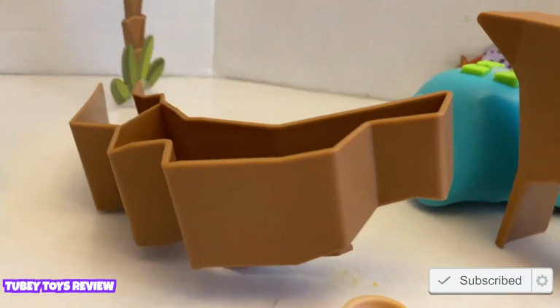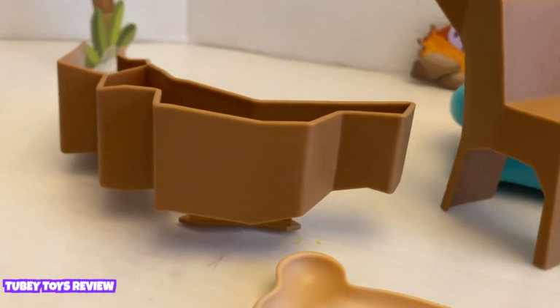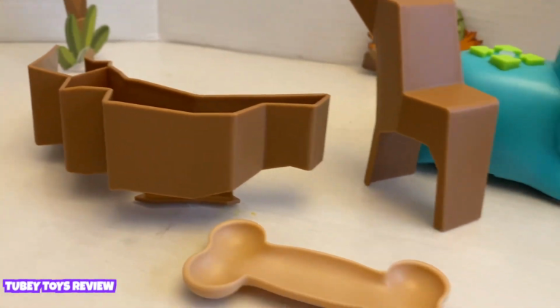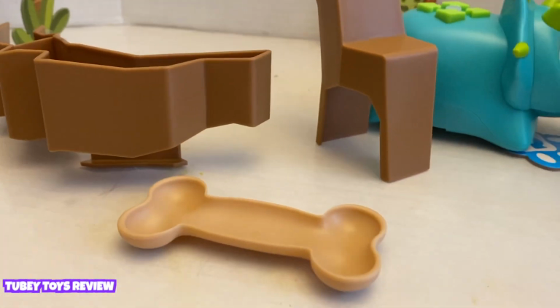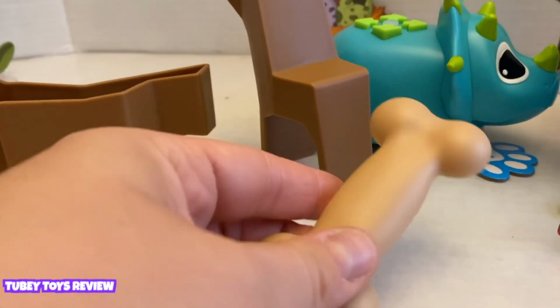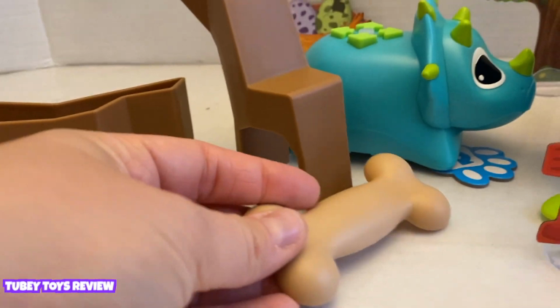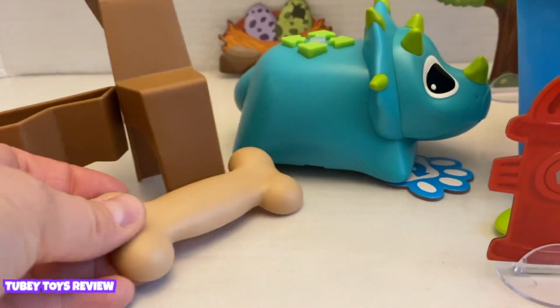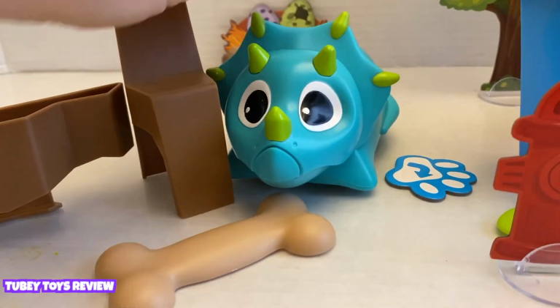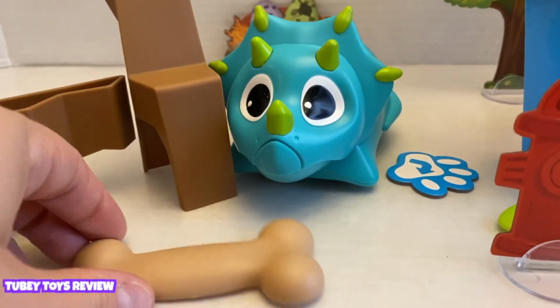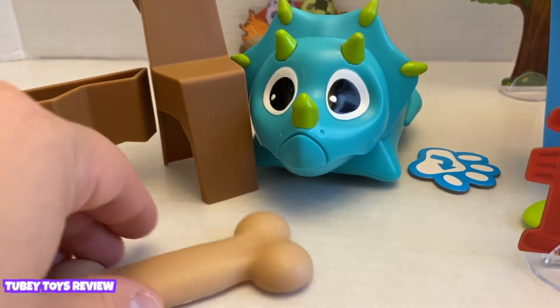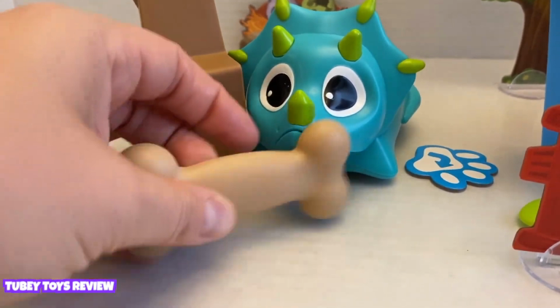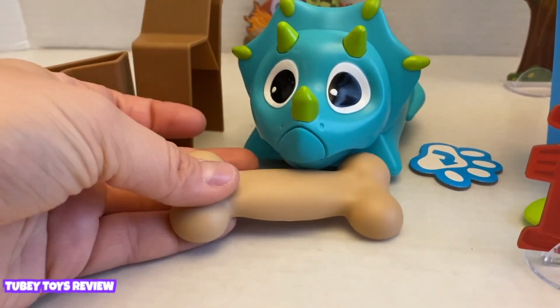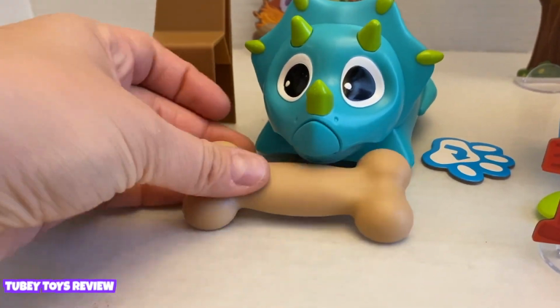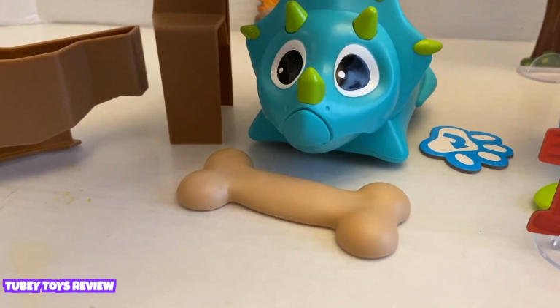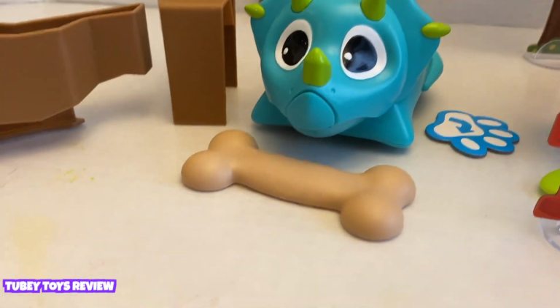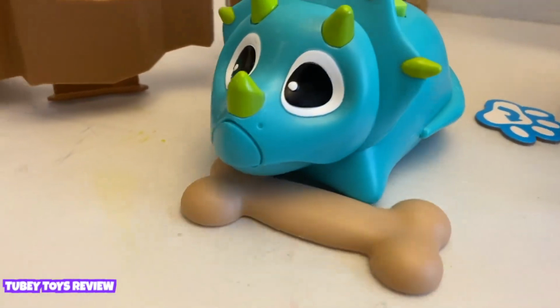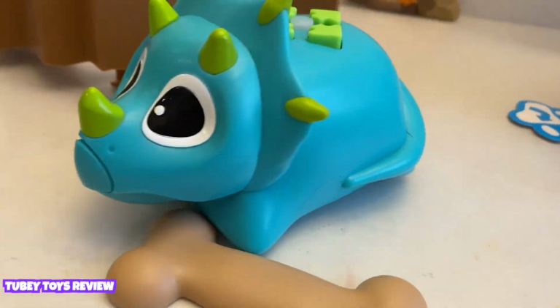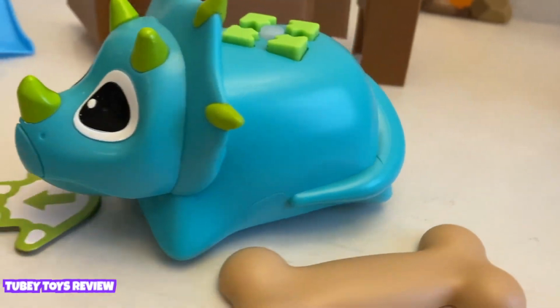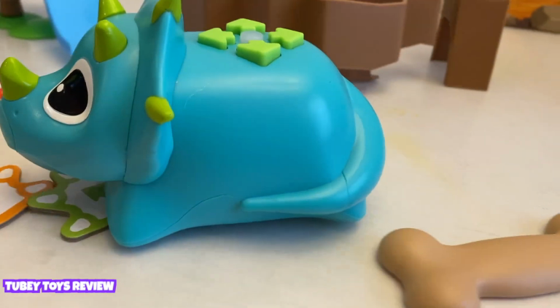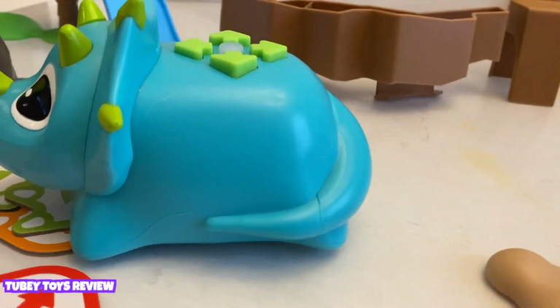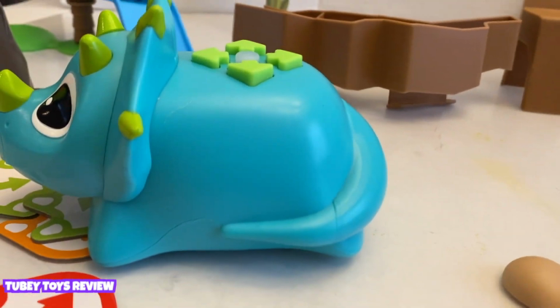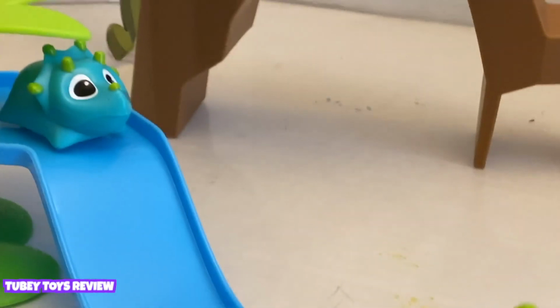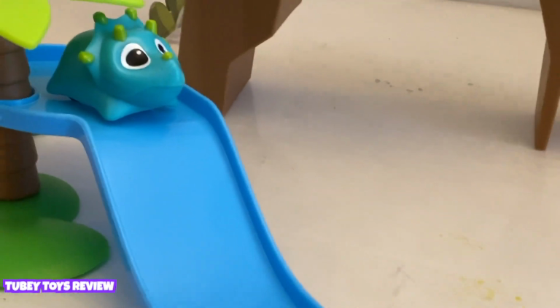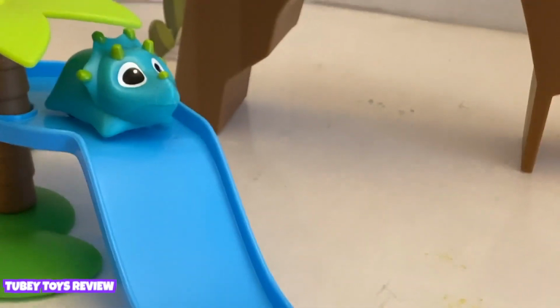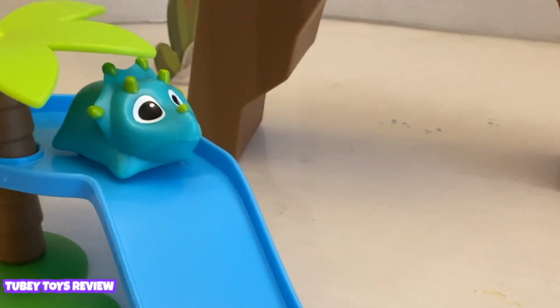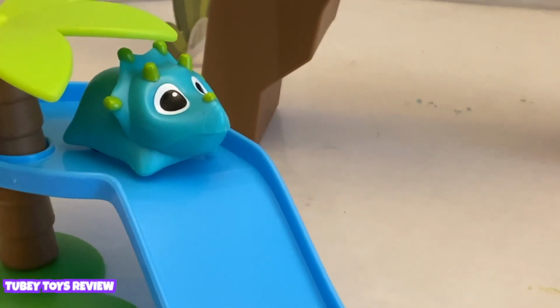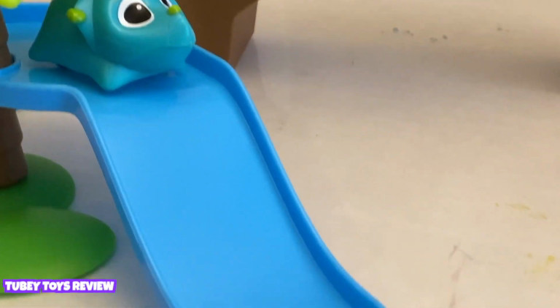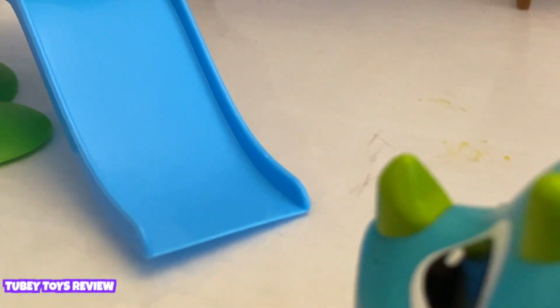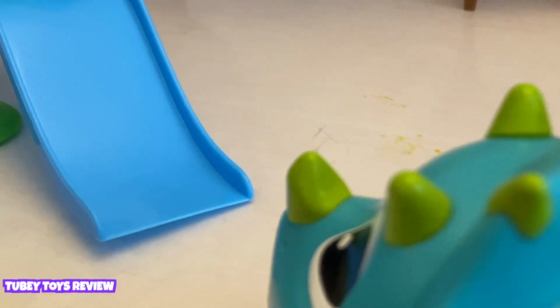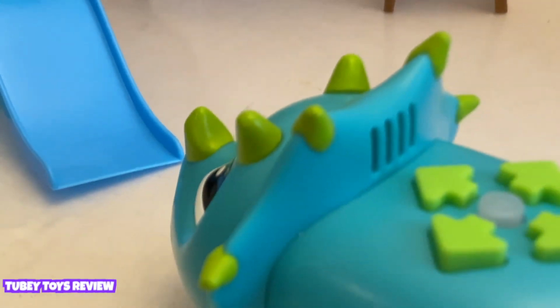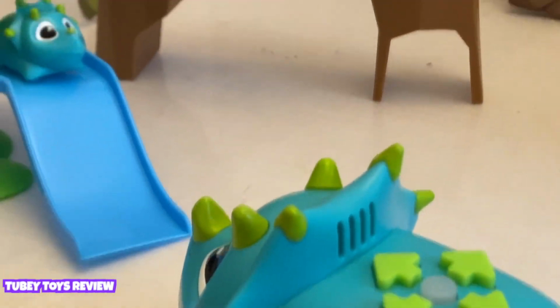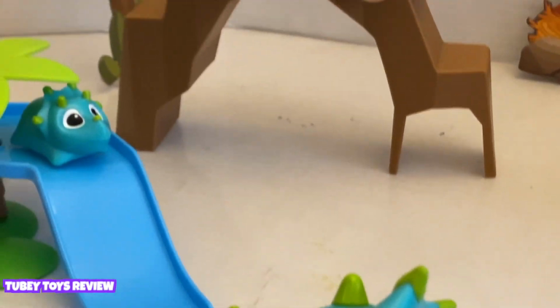He did it! Now you can get your bone — here you go, Rumble. Now we can make Rumble meet his friend Bumble at the bottom of the slide.